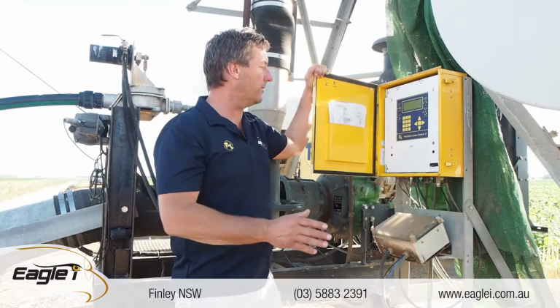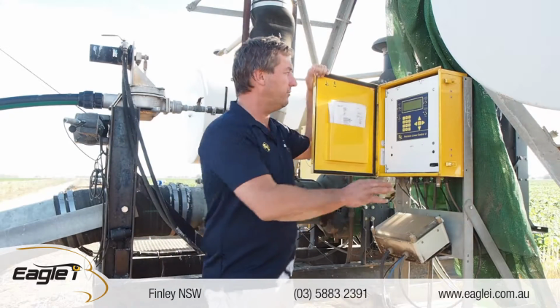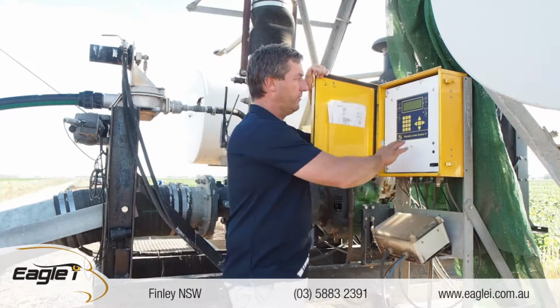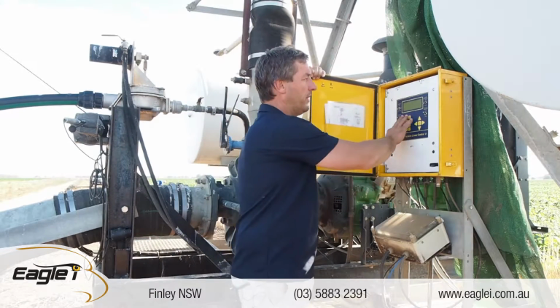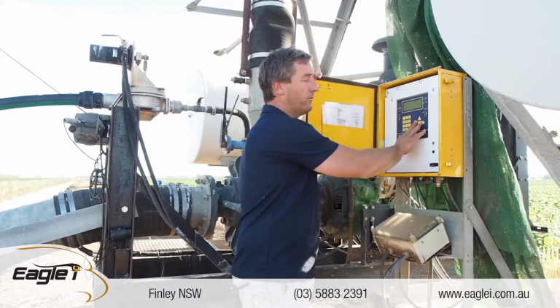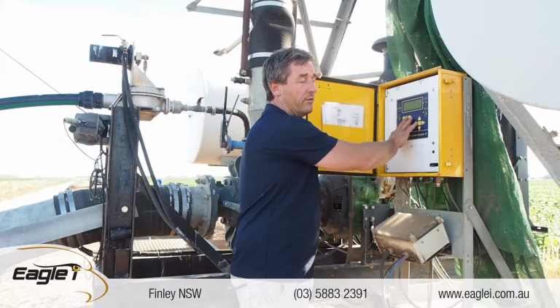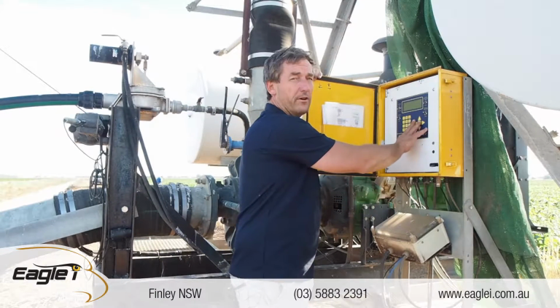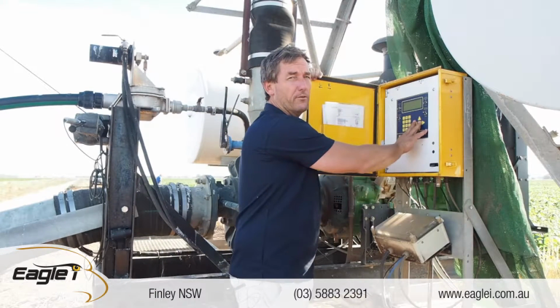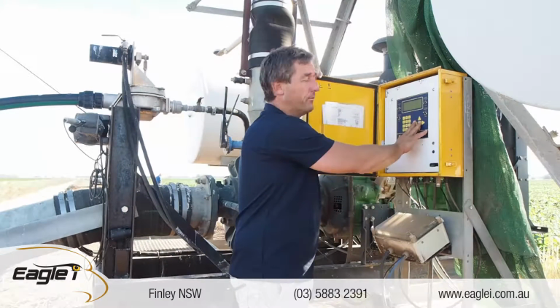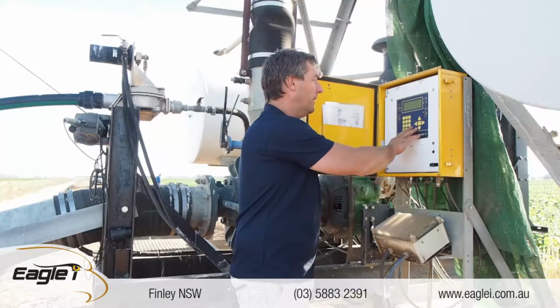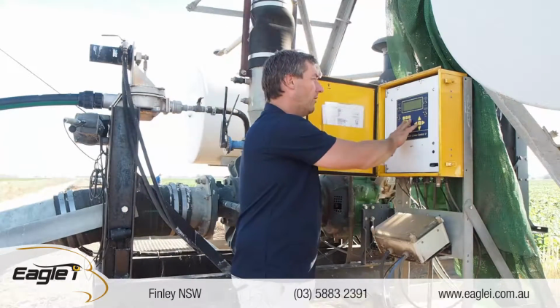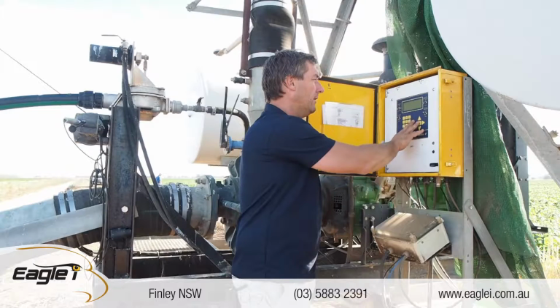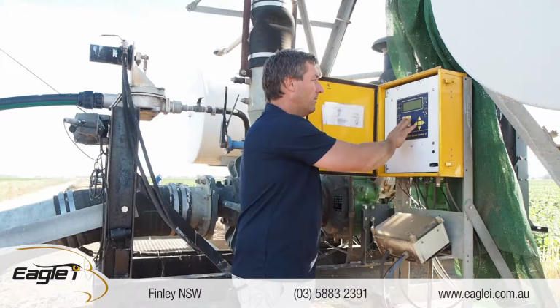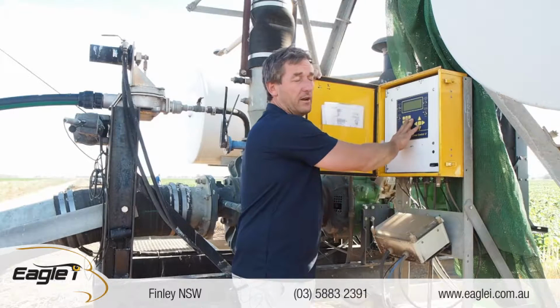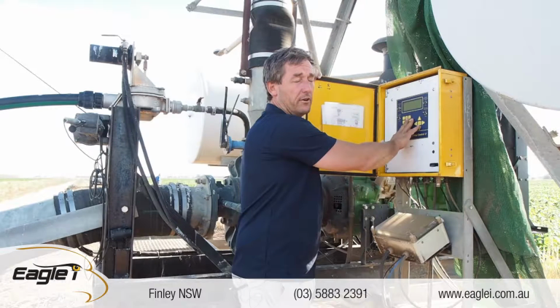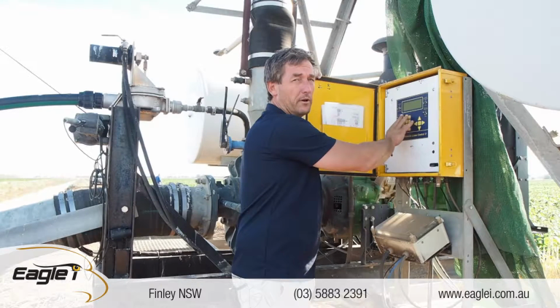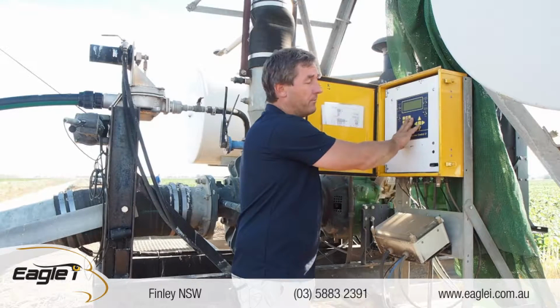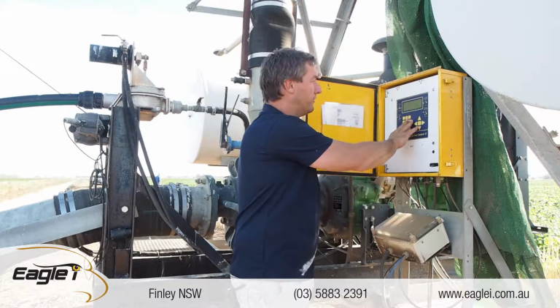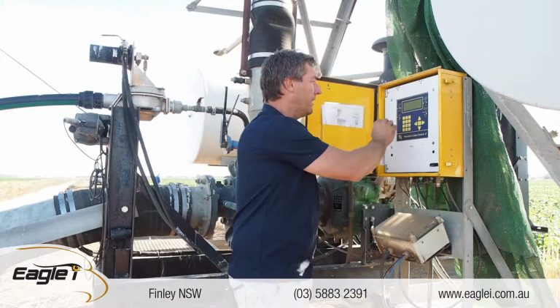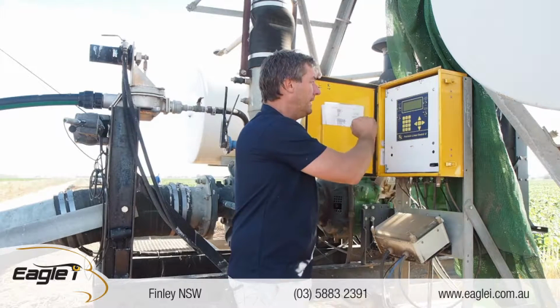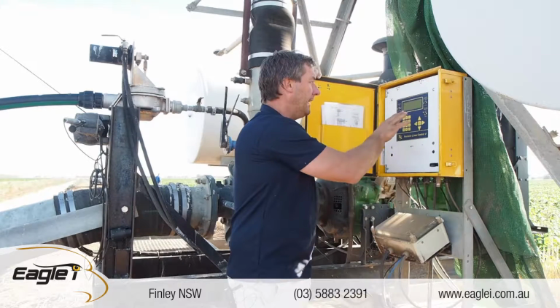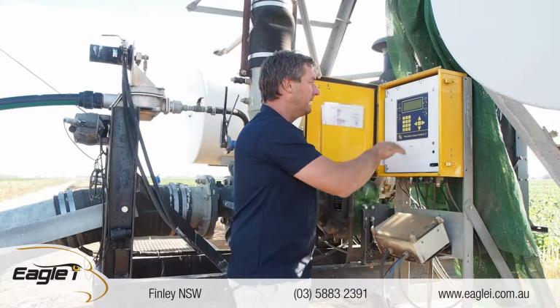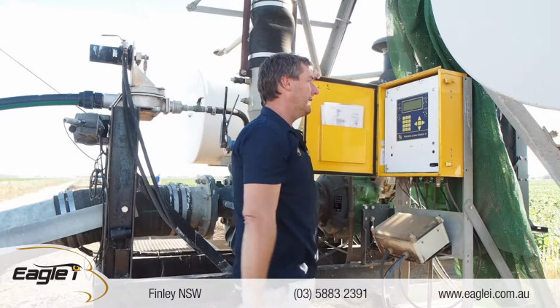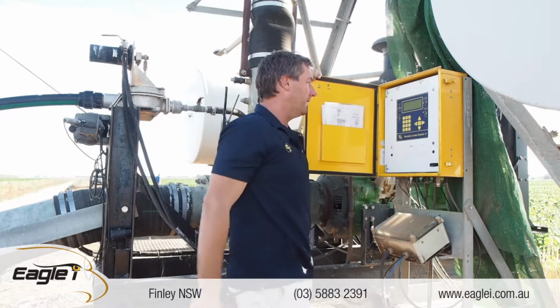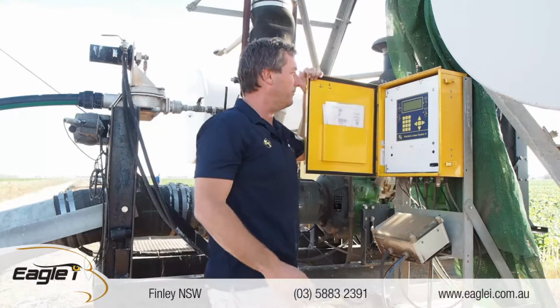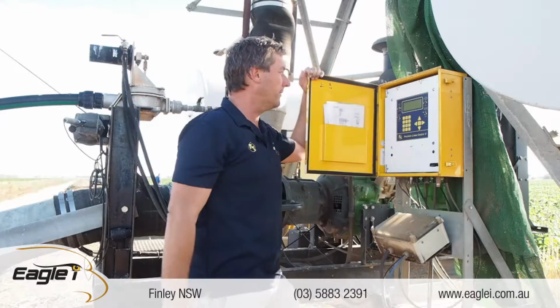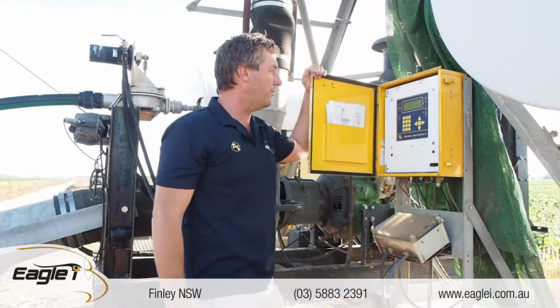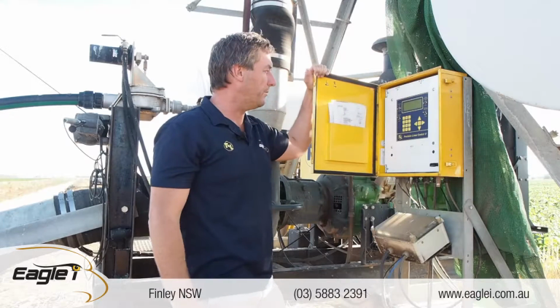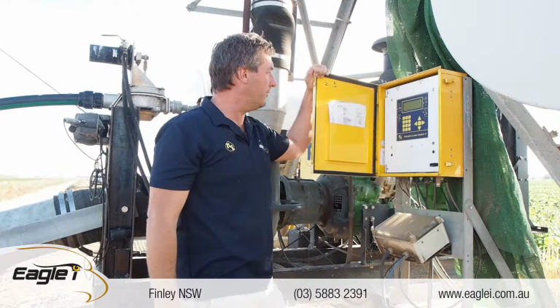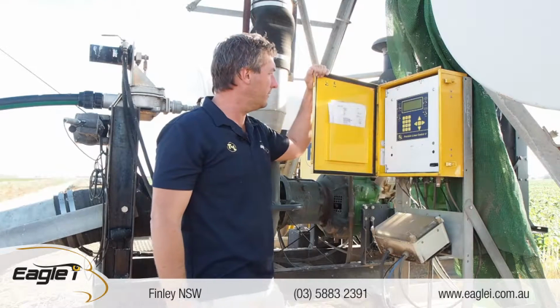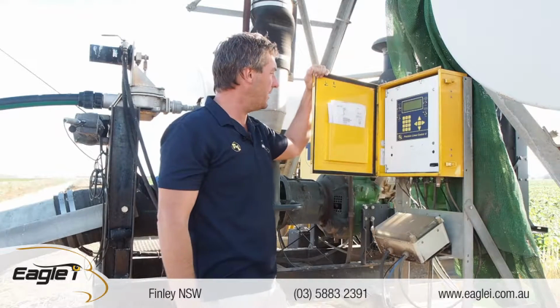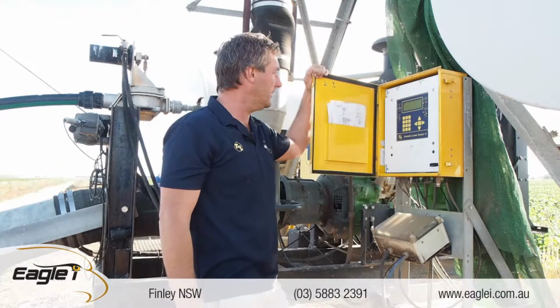It's not a touchpad screen, it's a button screen, but it's very easy to run. When we set up machines, we can run them through this screen. It's fairly straightforward — guys pick it up pretty quick with the manual.